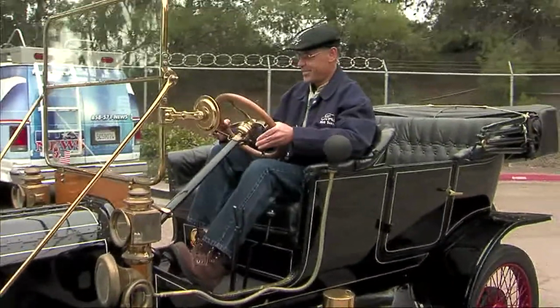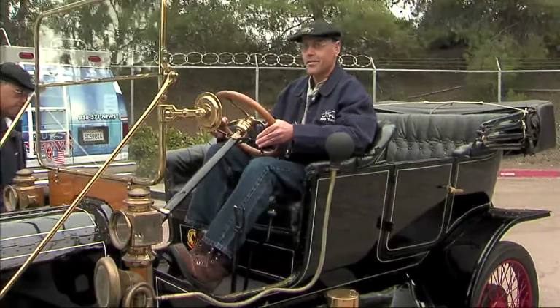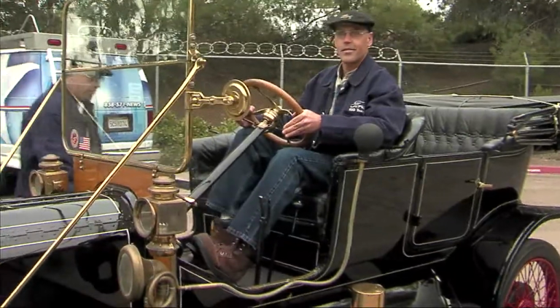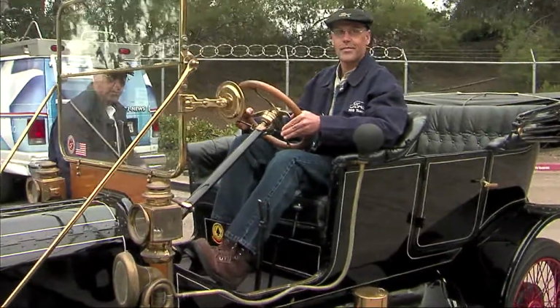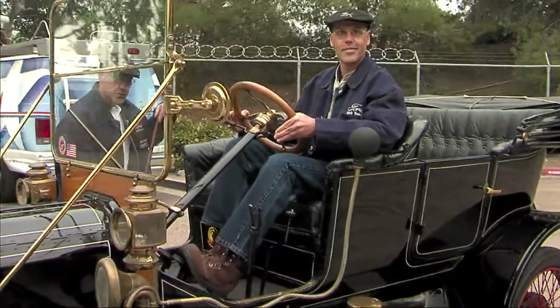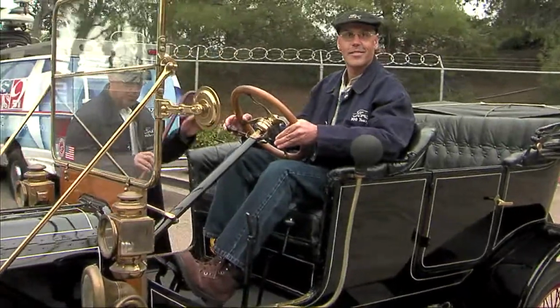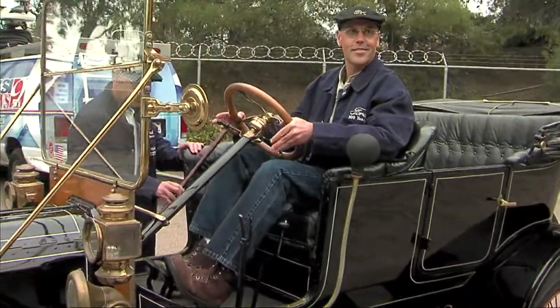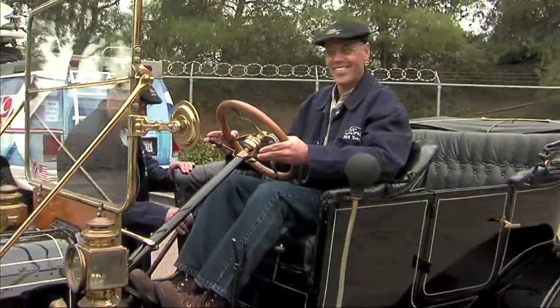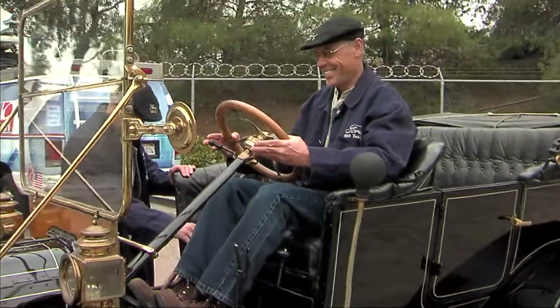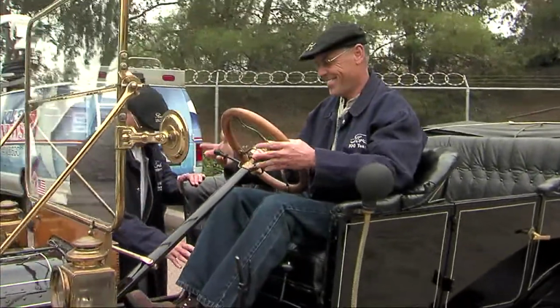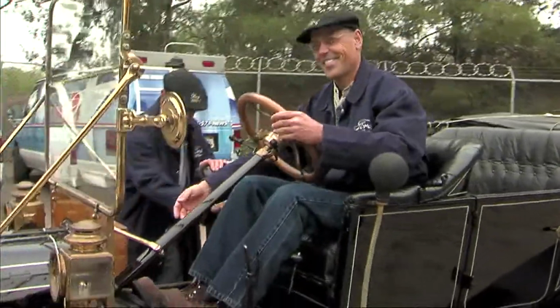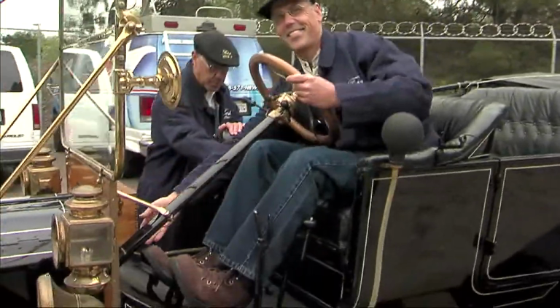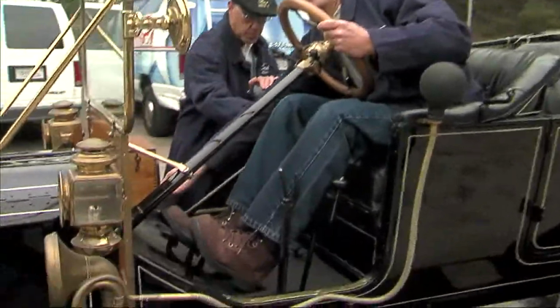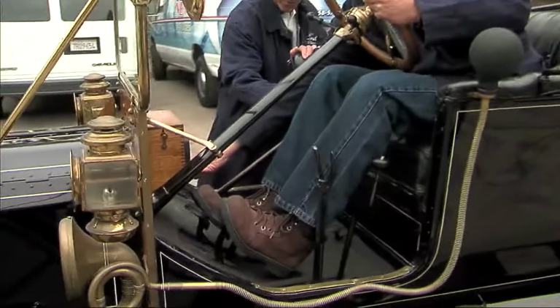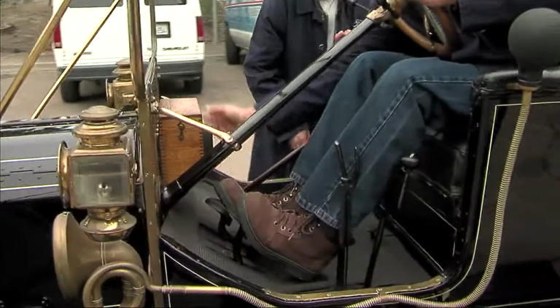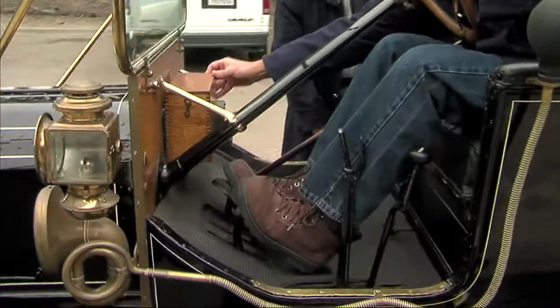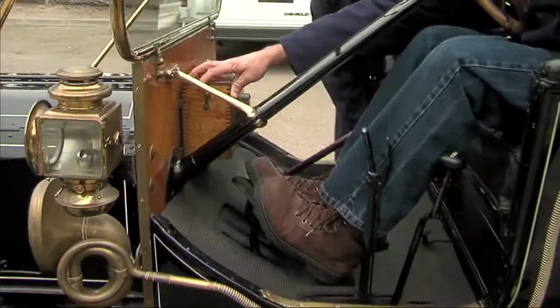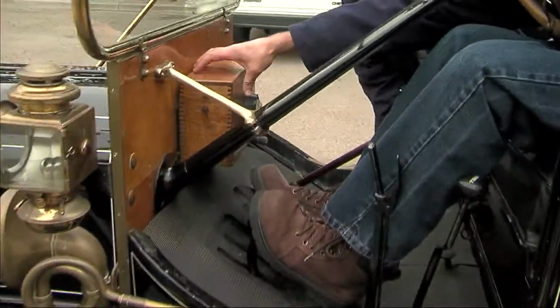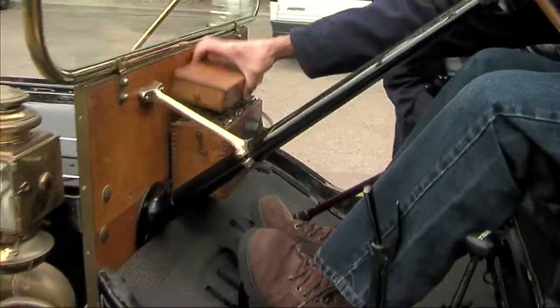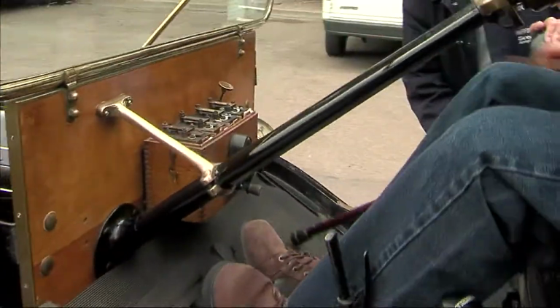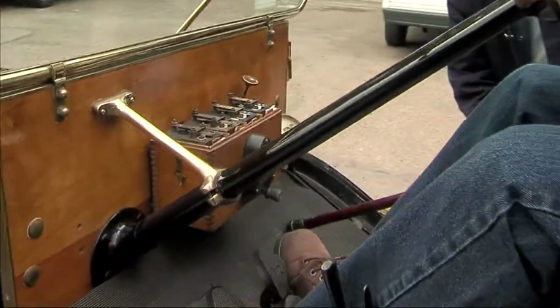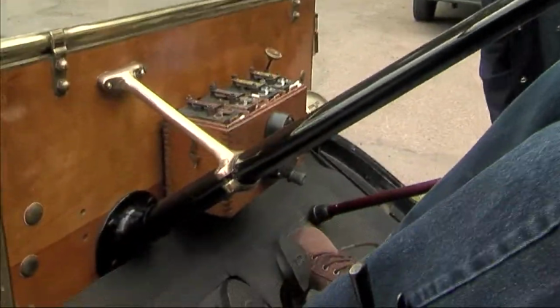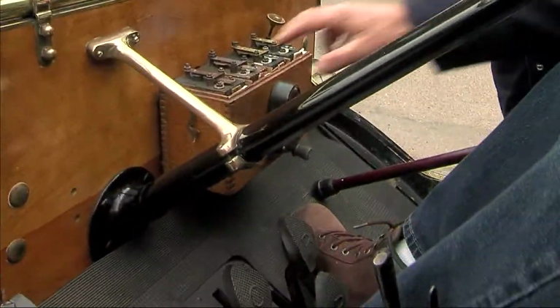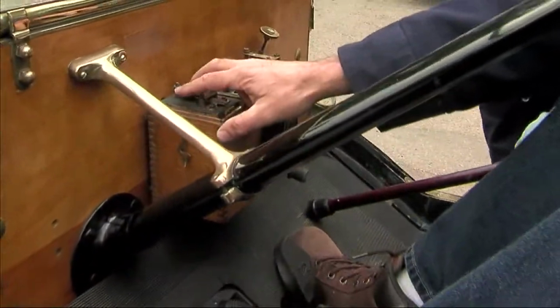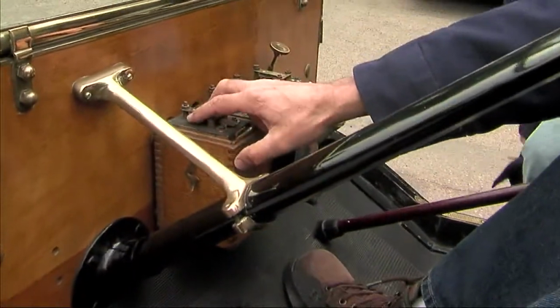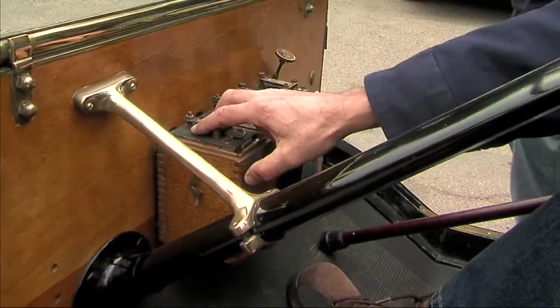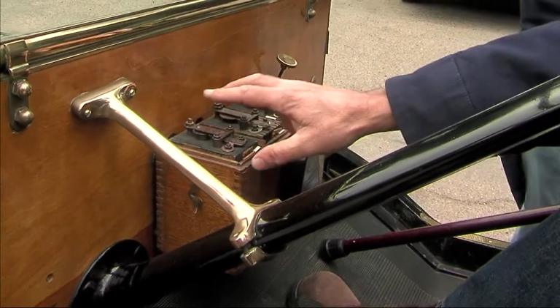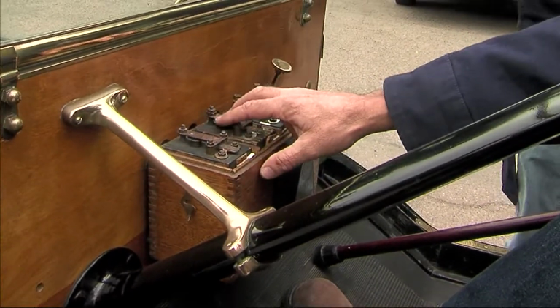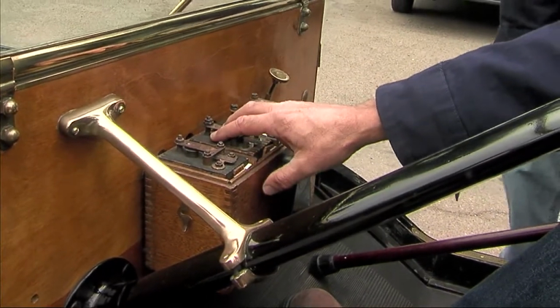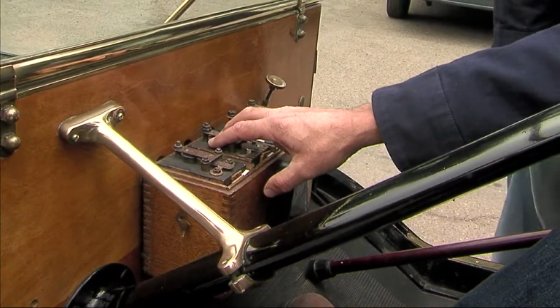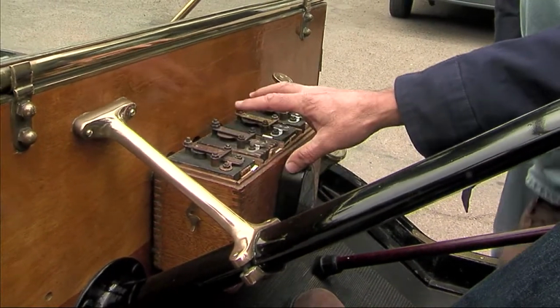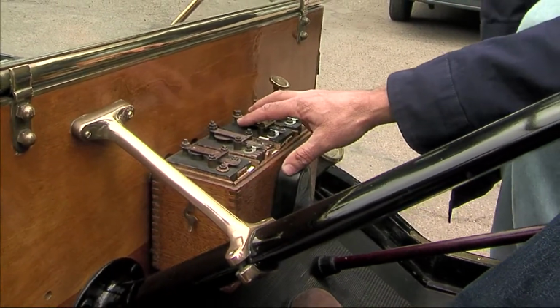They built Model T Fords from 1908 through 1927. That's a 1912. The green one over here is a 1927, the last year of production. Ford Motor Company built more than 15 million Model Ts in those 19 years. The only one to exceed that number is the Volkswagen Beetle, and they did it in about 40 years.